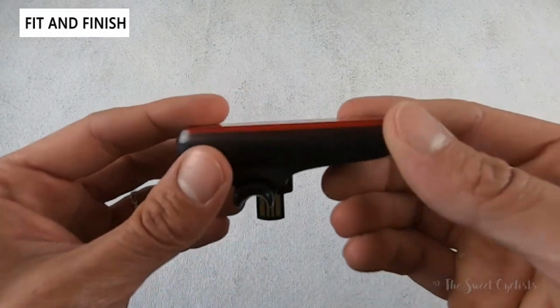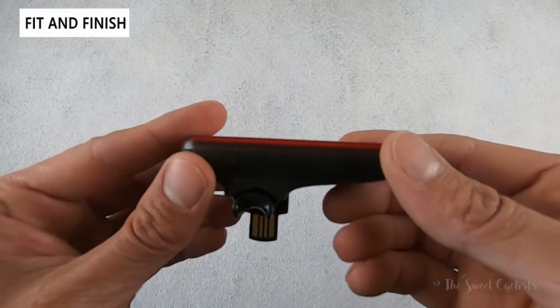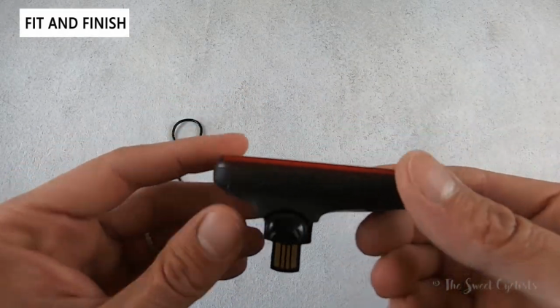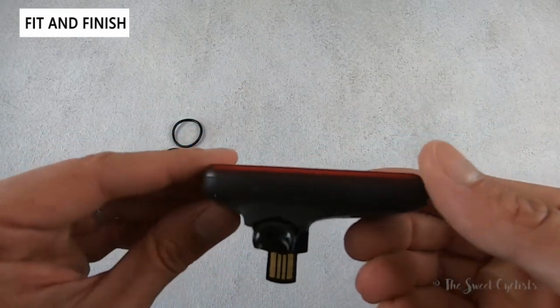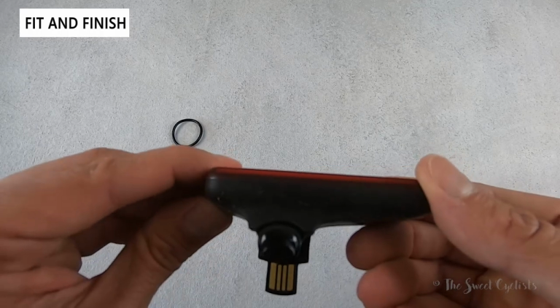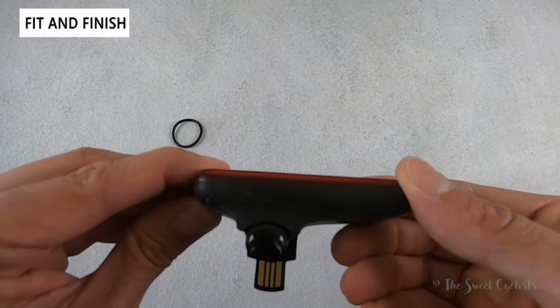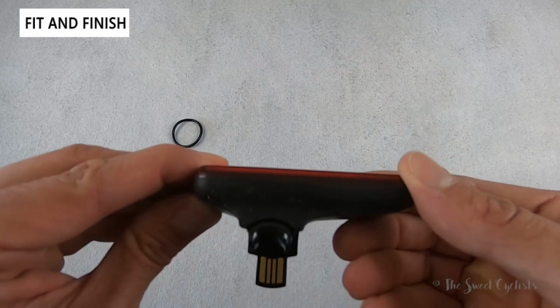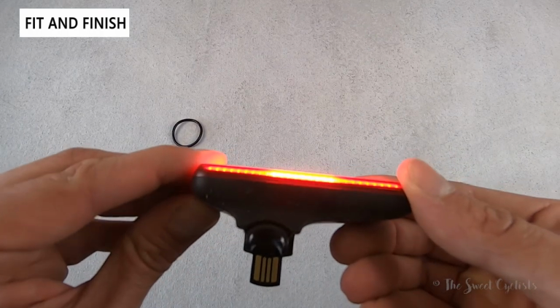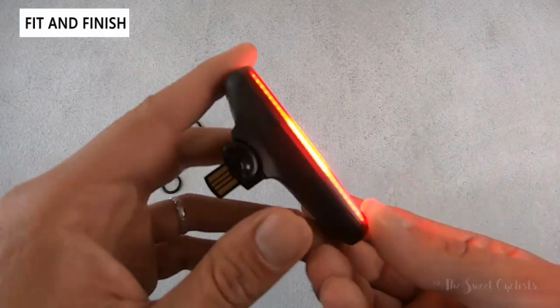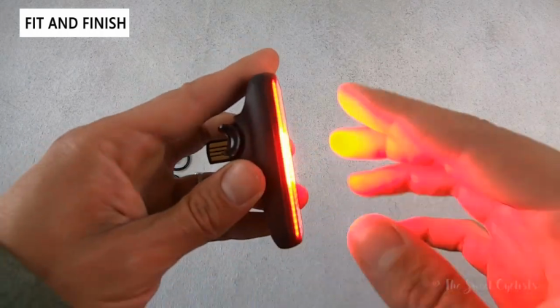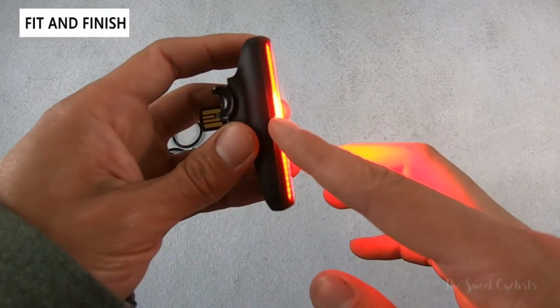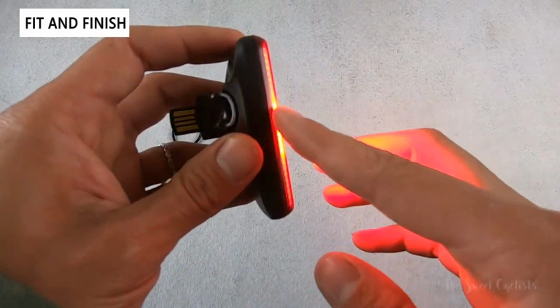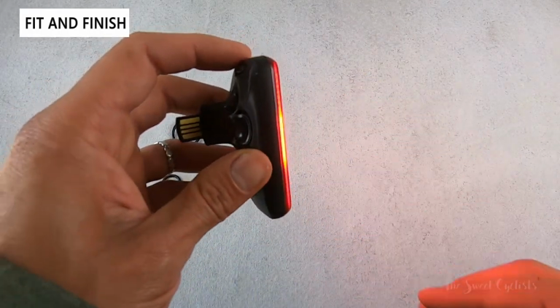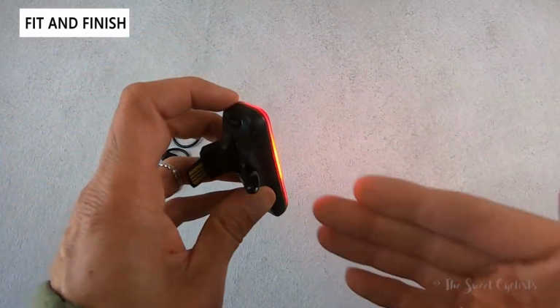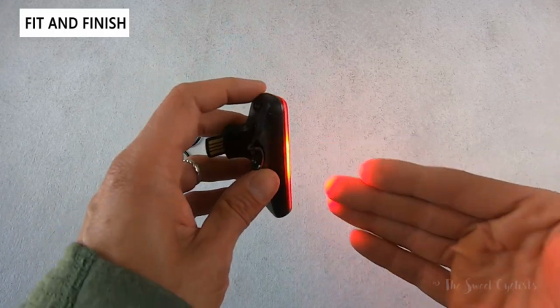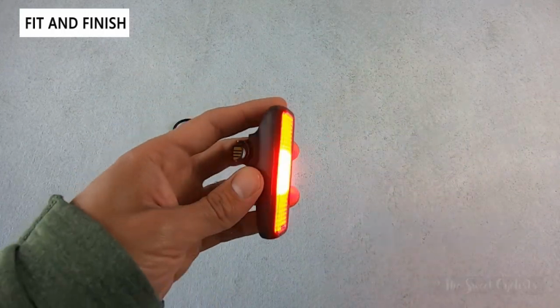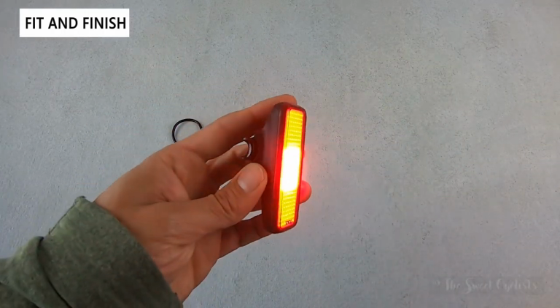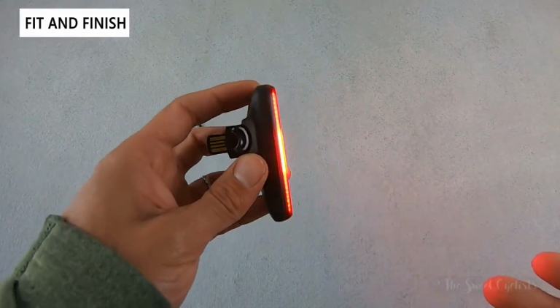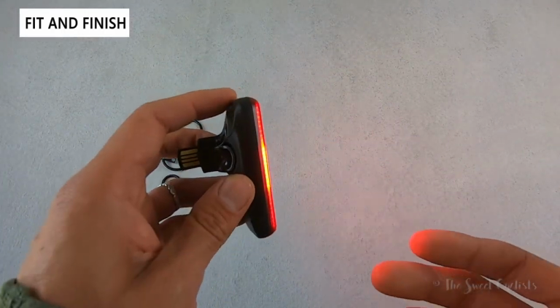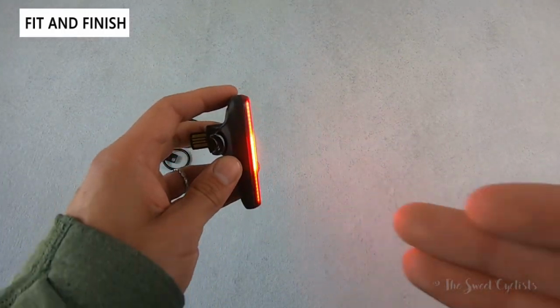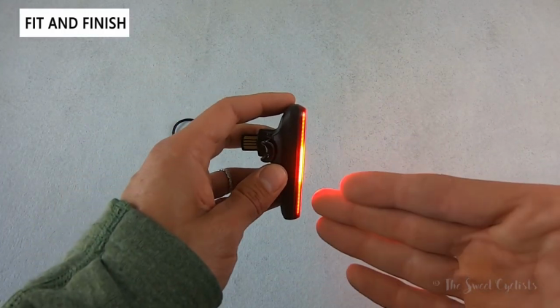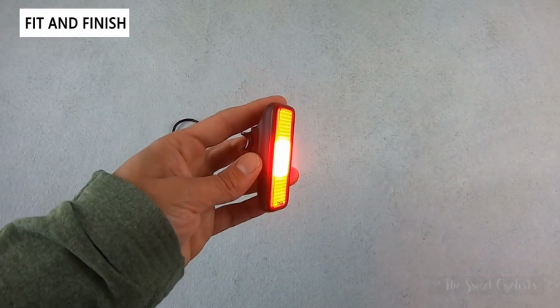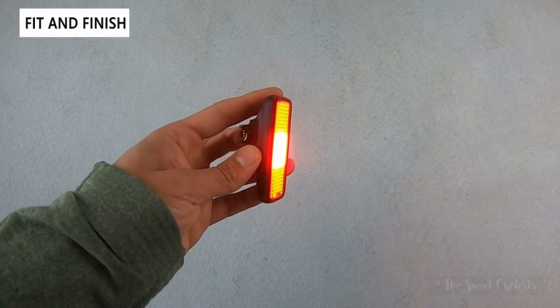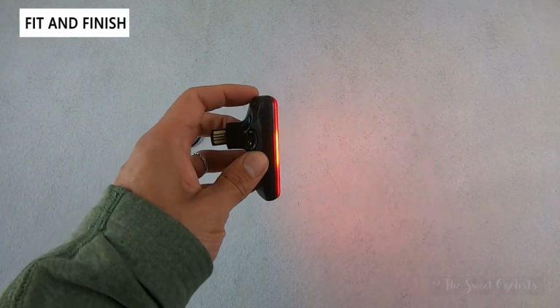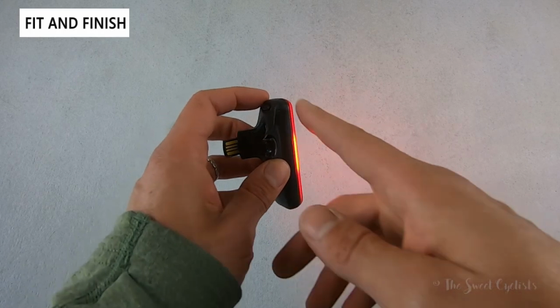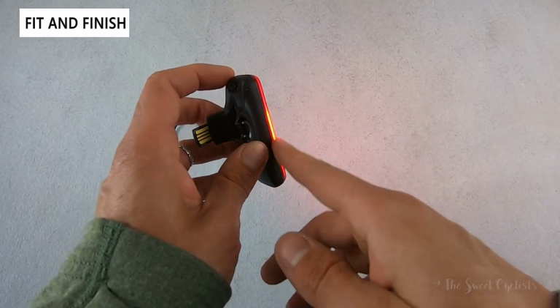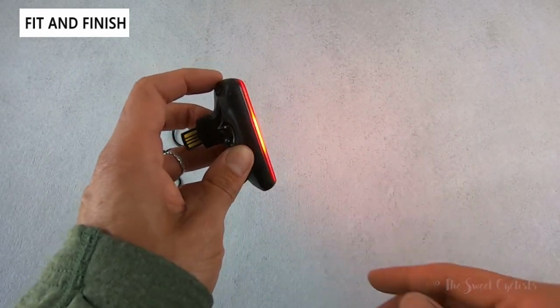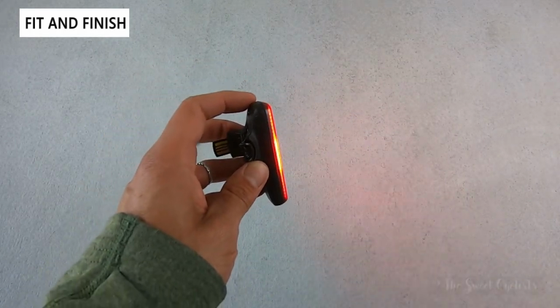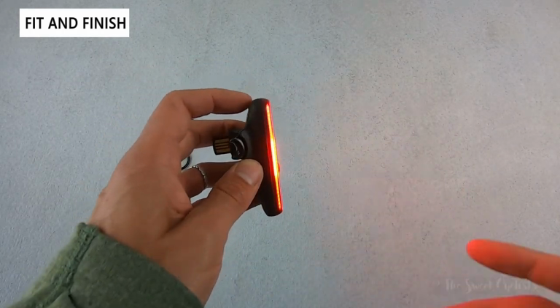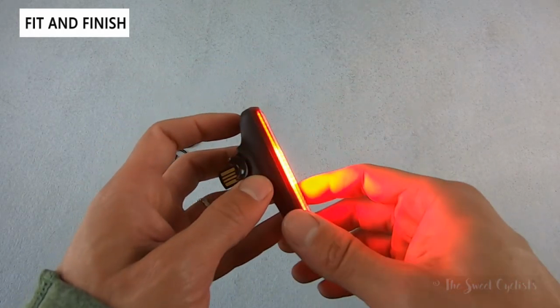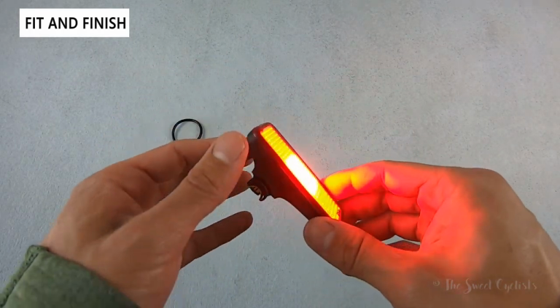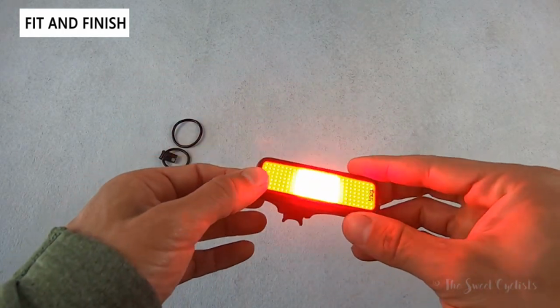There's also a raised lens, so when it's on you can see light peeking out the edge, giving you side visibility. Most accidents happen at a slight angle where a car doesn't see you, so this helps you be more visible at awkward angles or intersections.